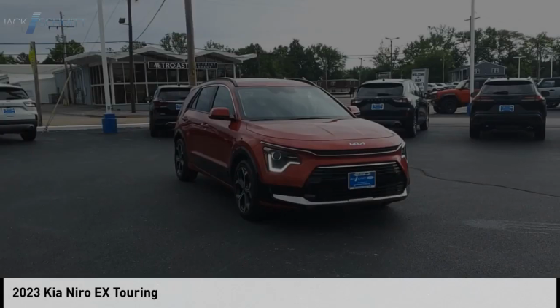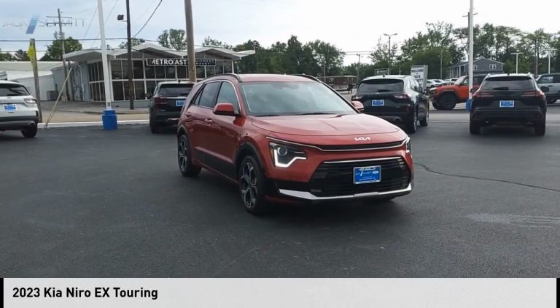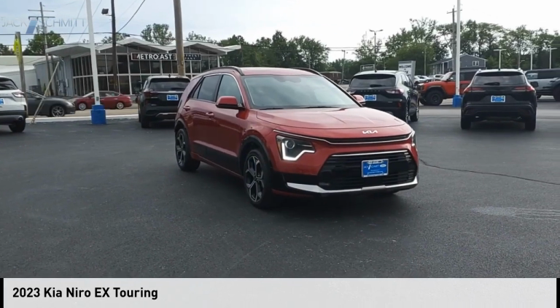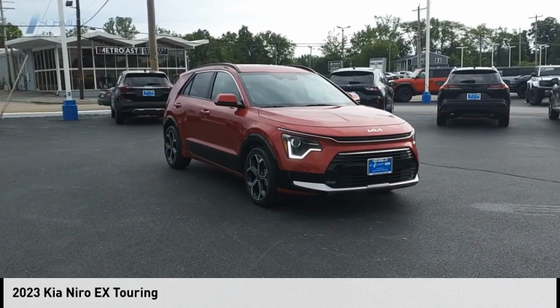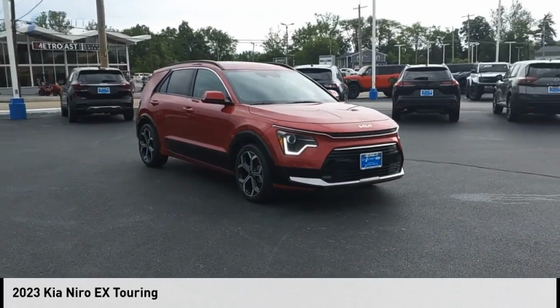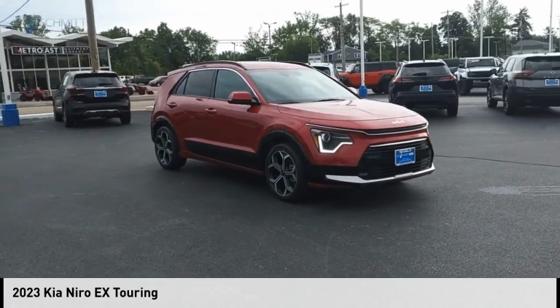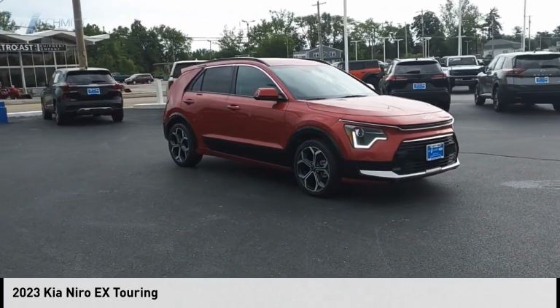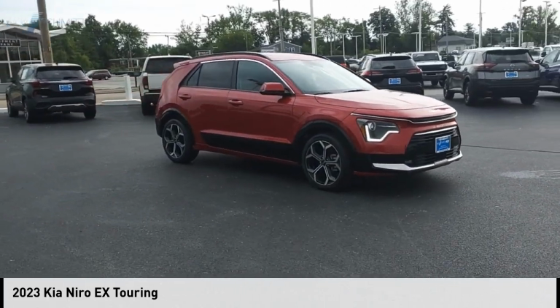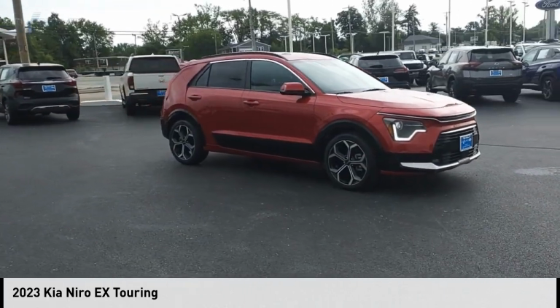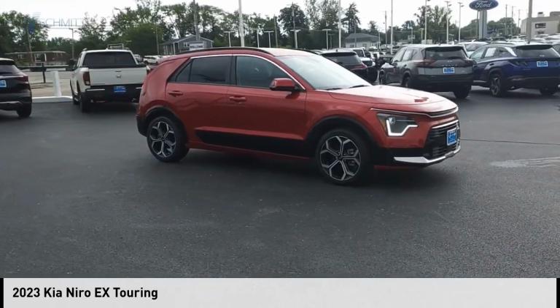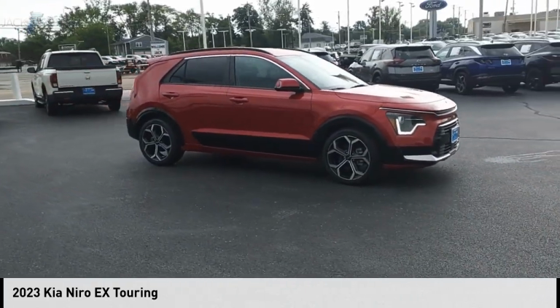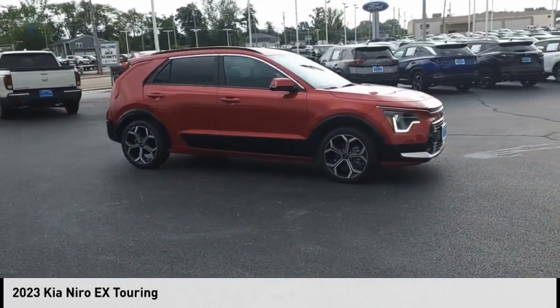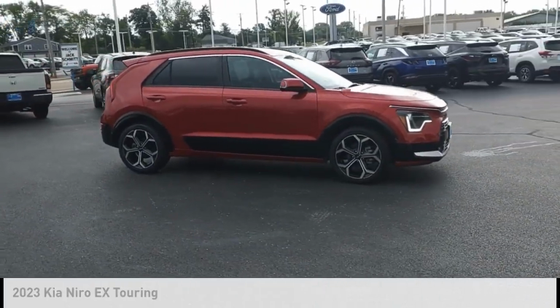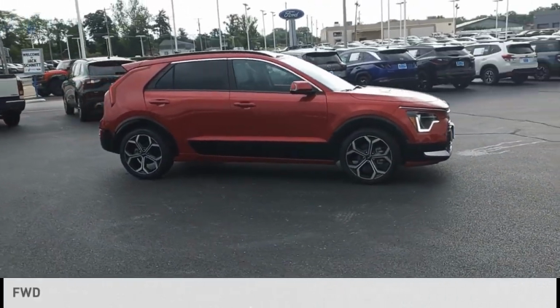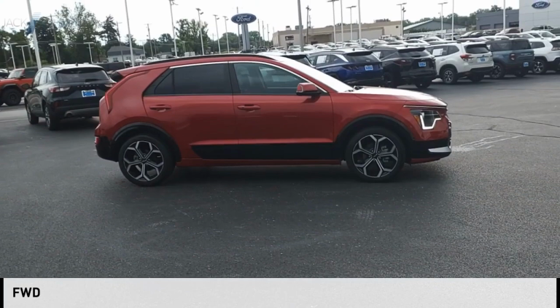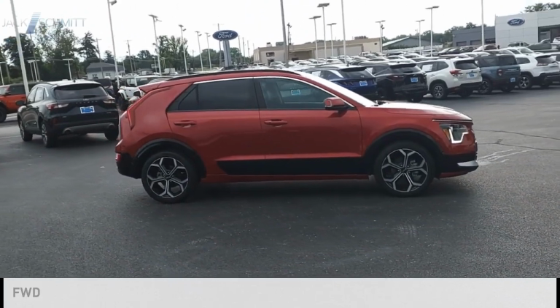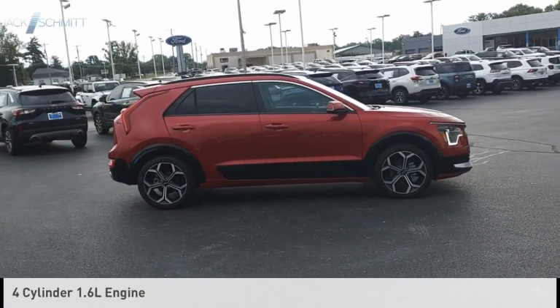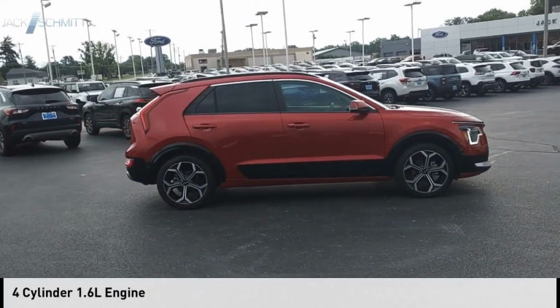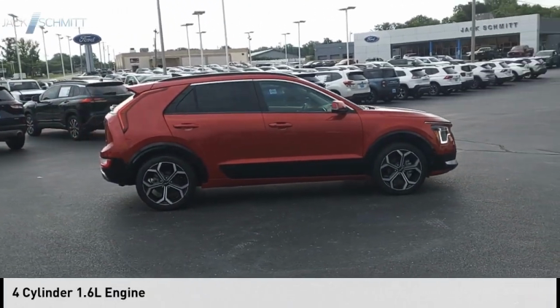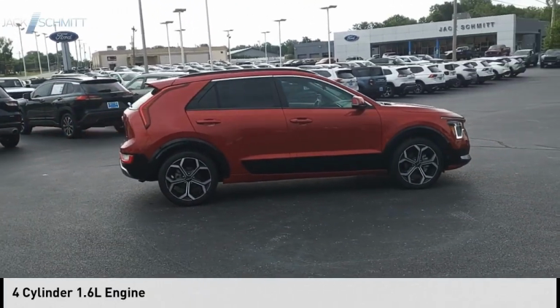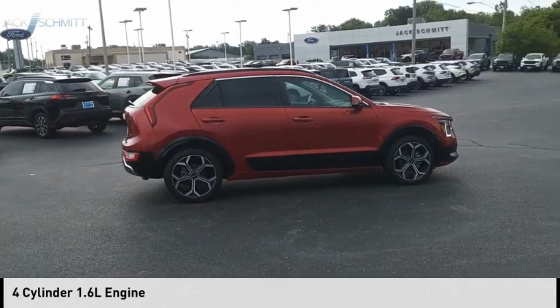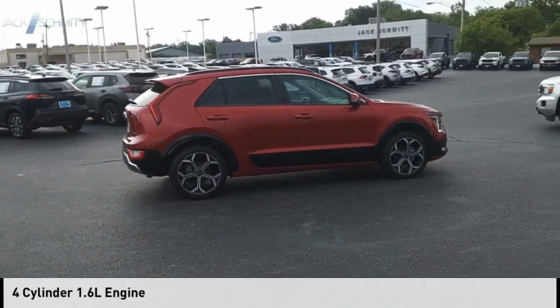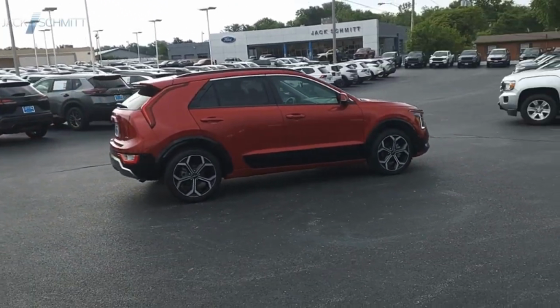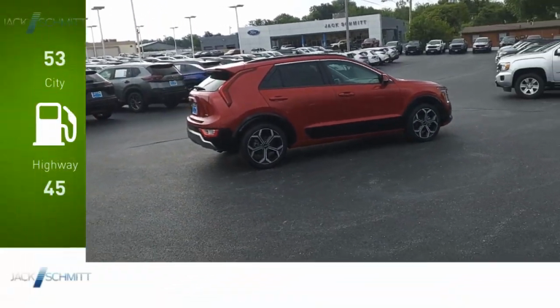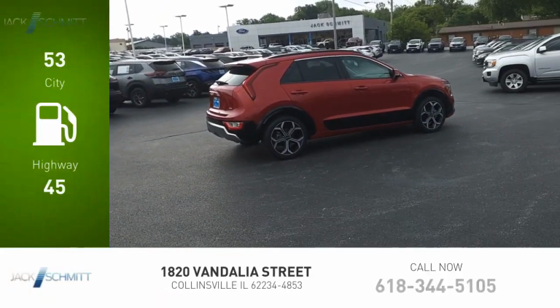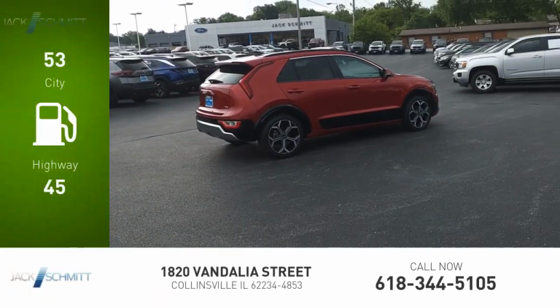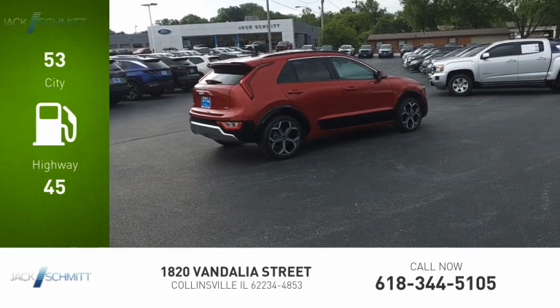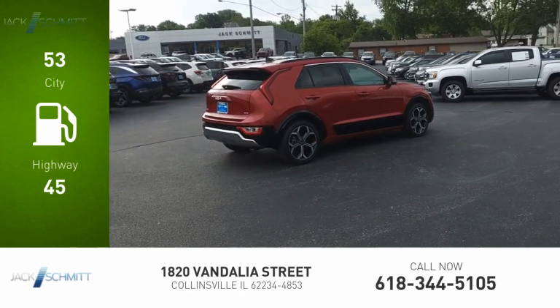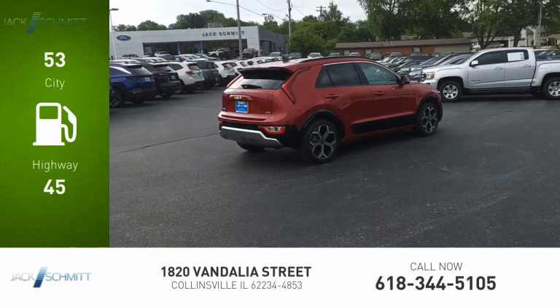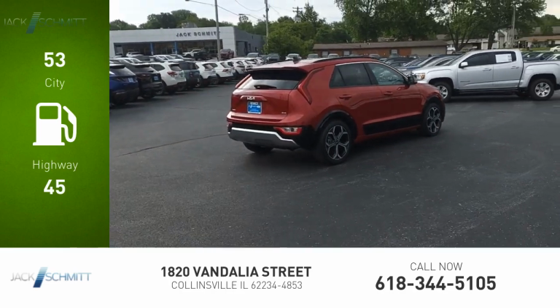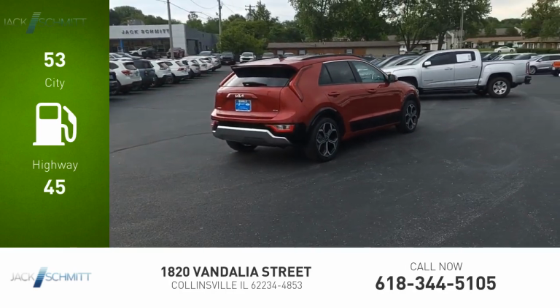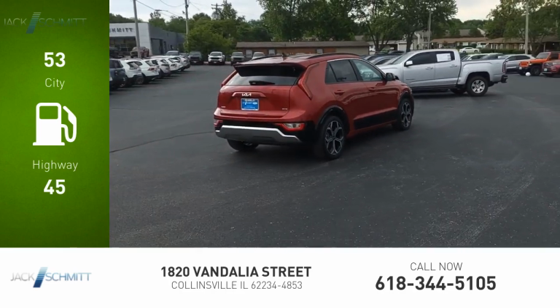We are pleased to show you the 2023 Niro. This vehicle is powered by a front-wheel drive, four-cylinder, 1.6-liter engine. Great fuel efficiency saves you money by requiring fewer trips to the gas station.